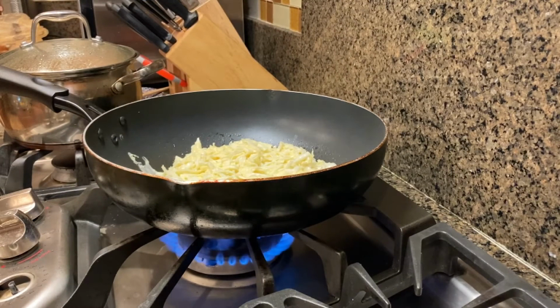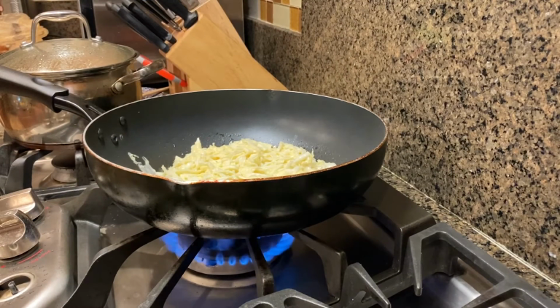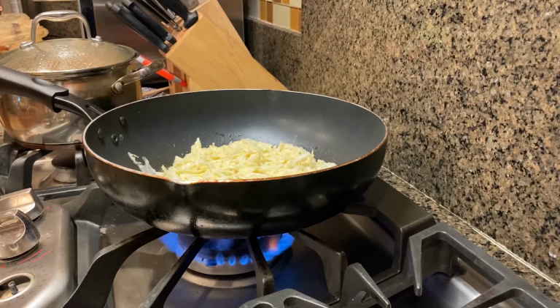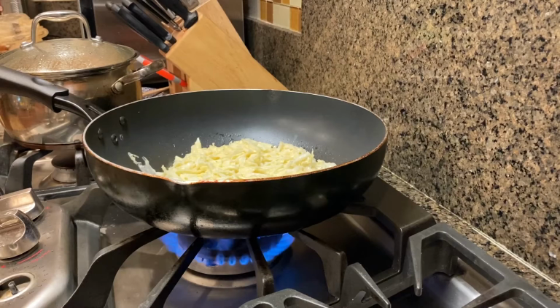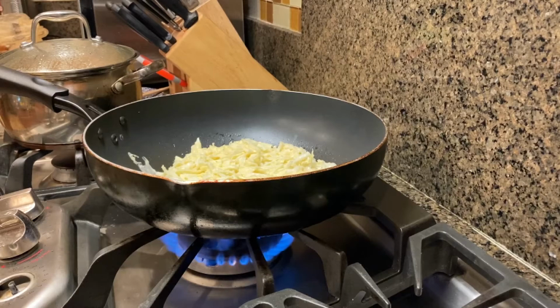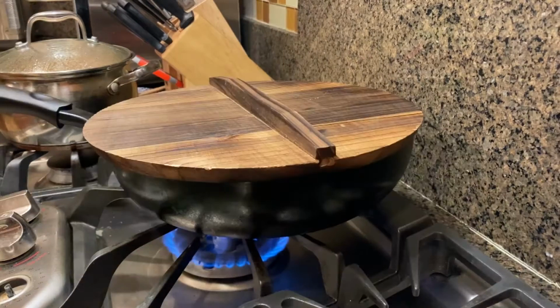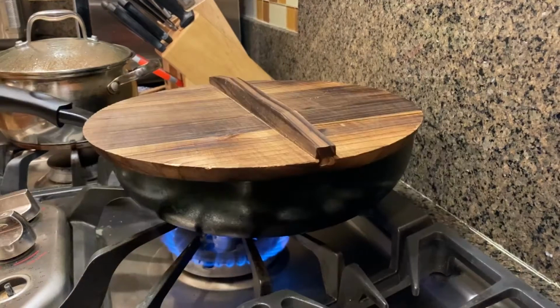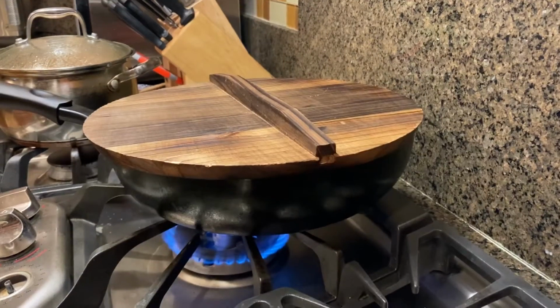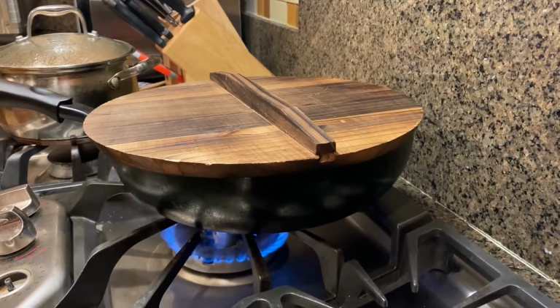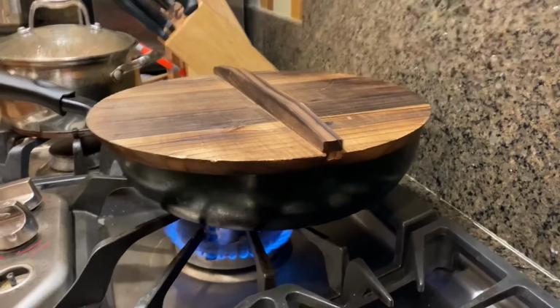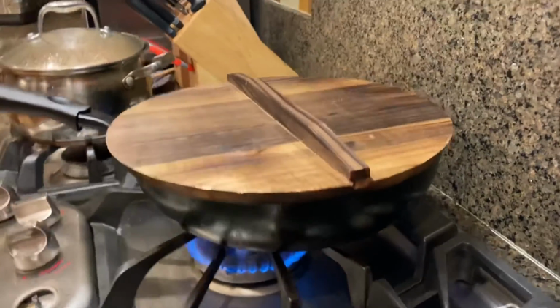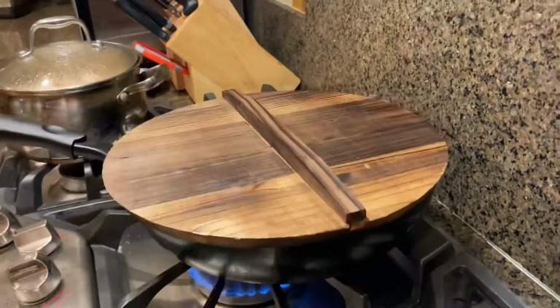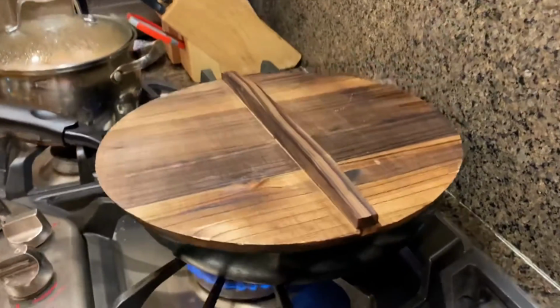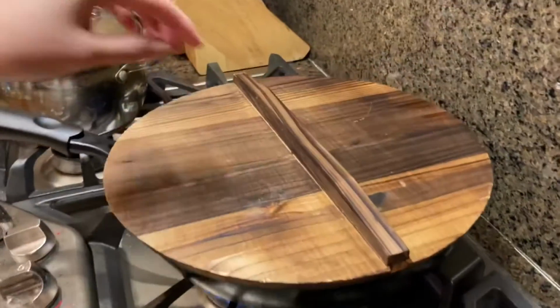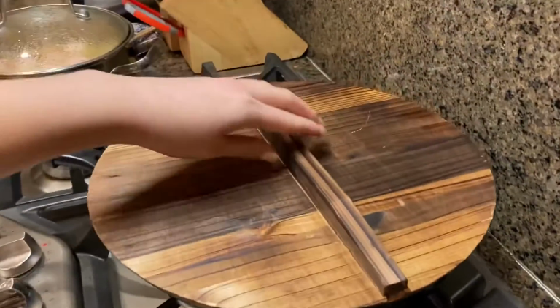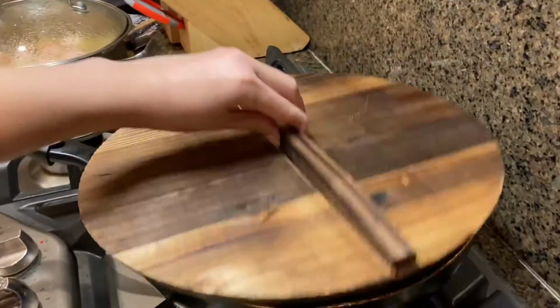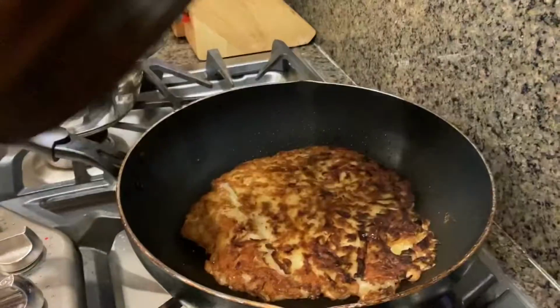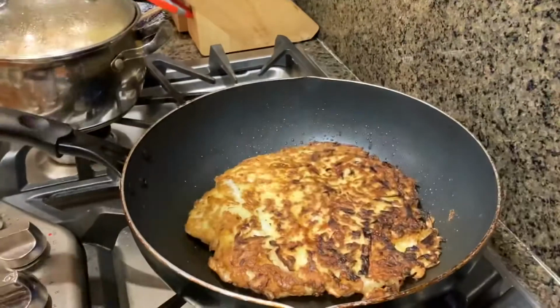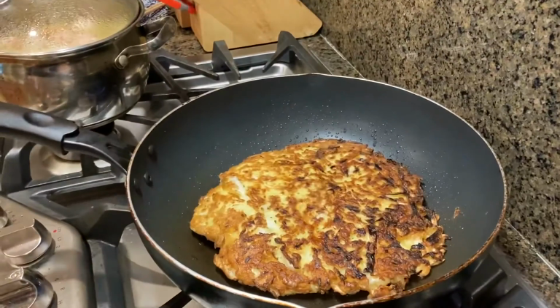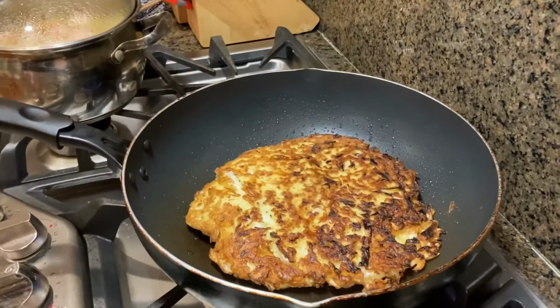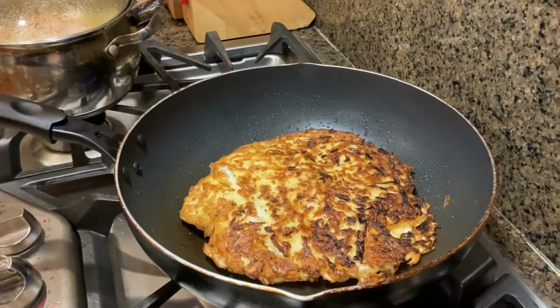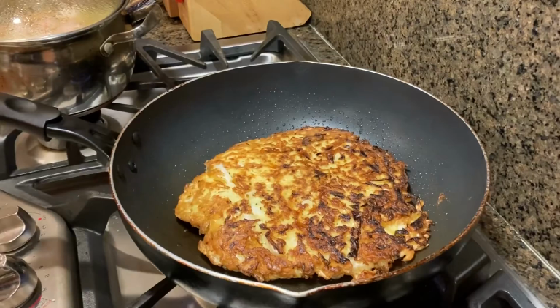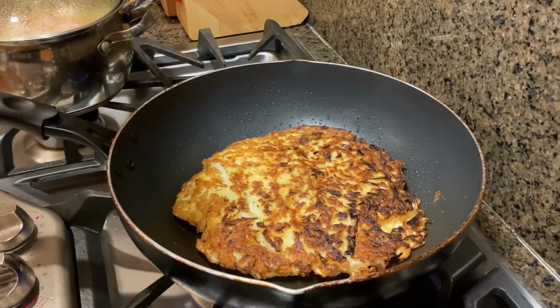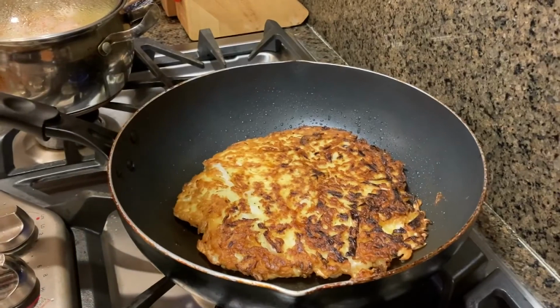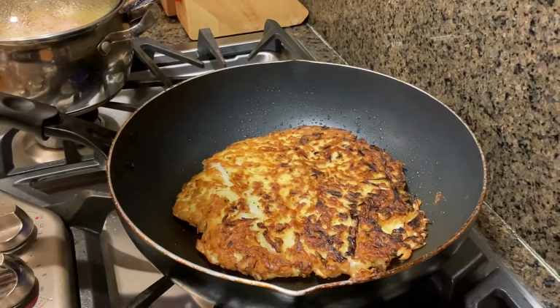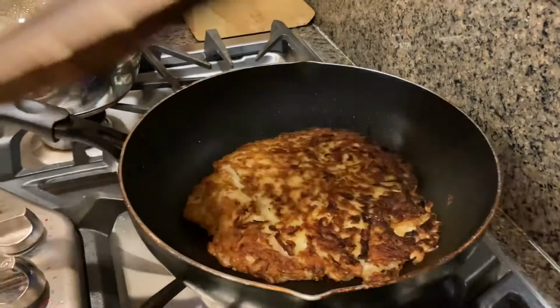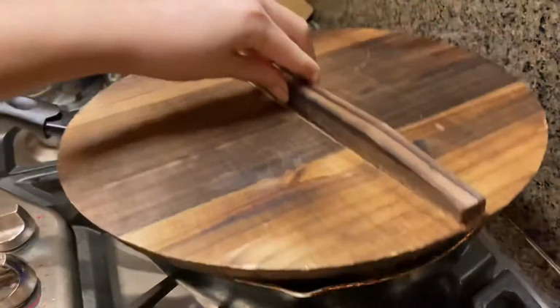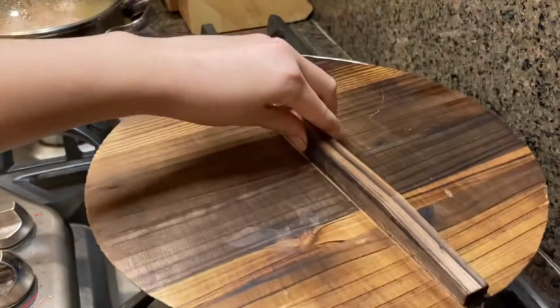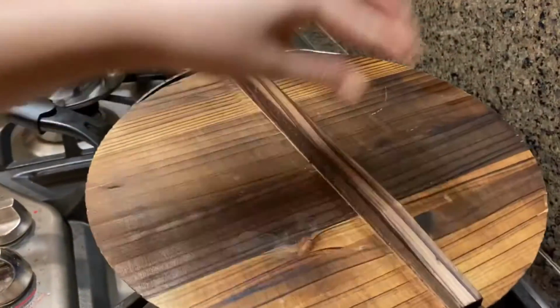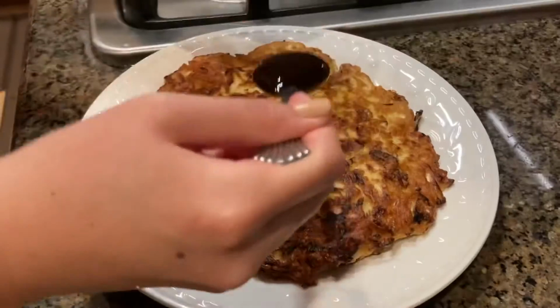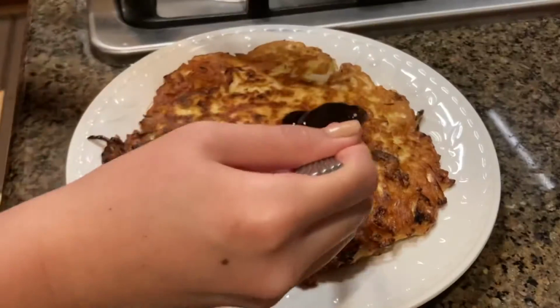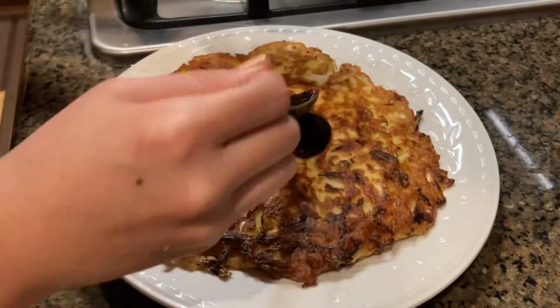Usually after I flip it, I turn my heat to medium because the pan has gotten quite hot. Once the bottom is nice and crispy, plate it up.